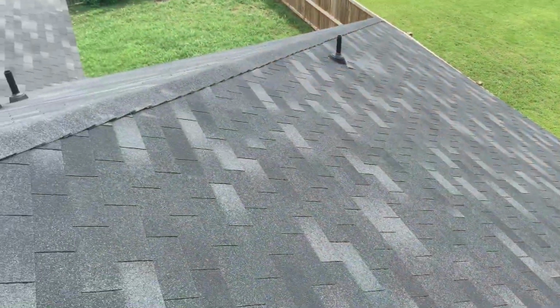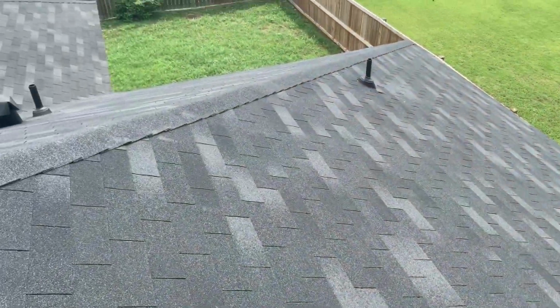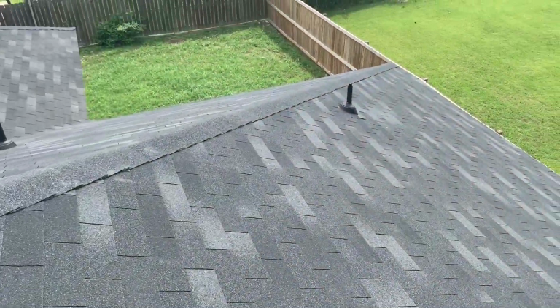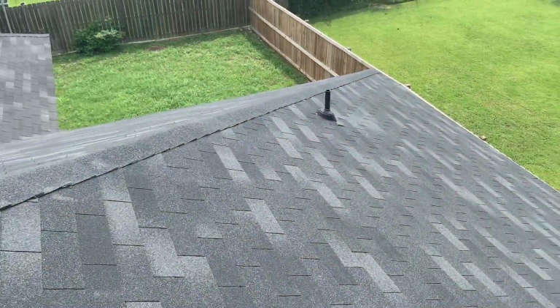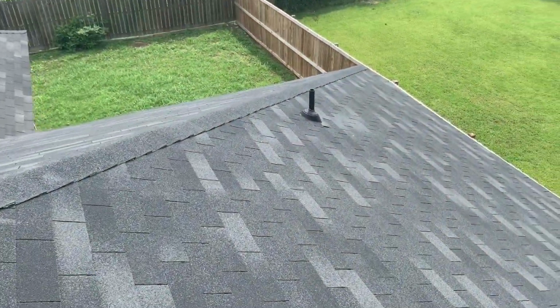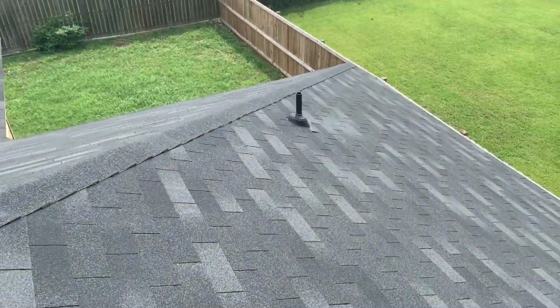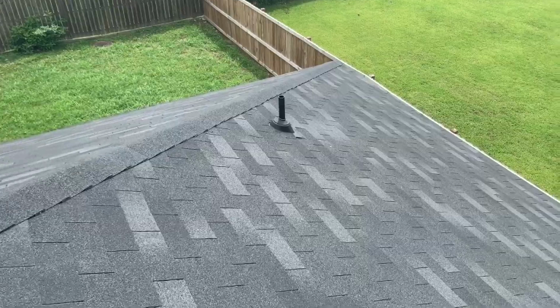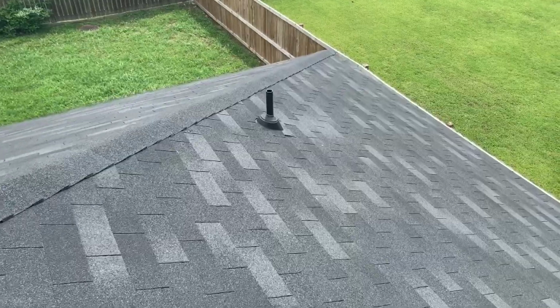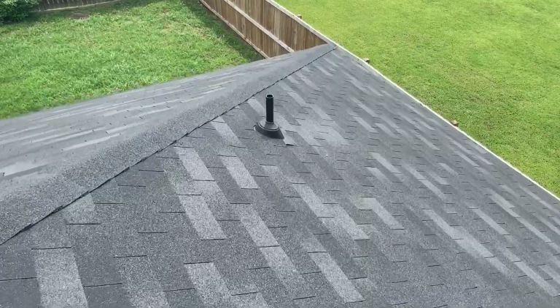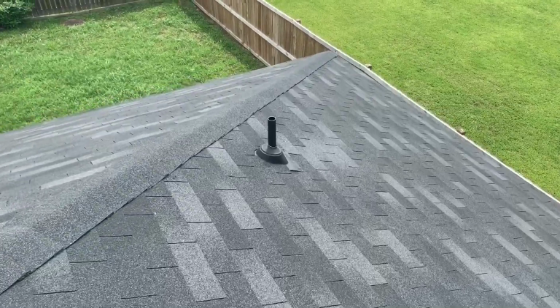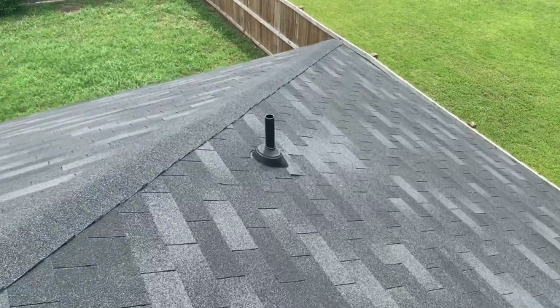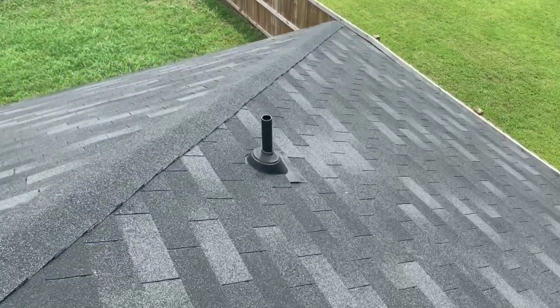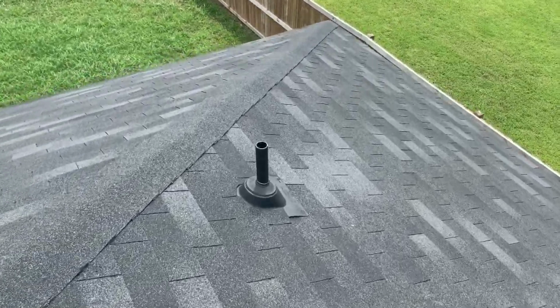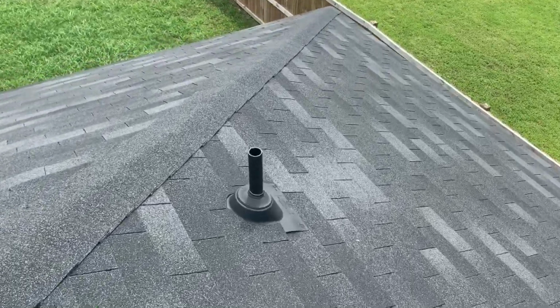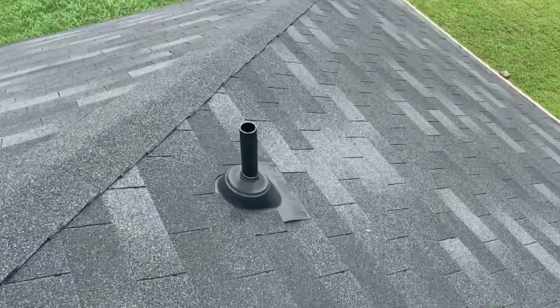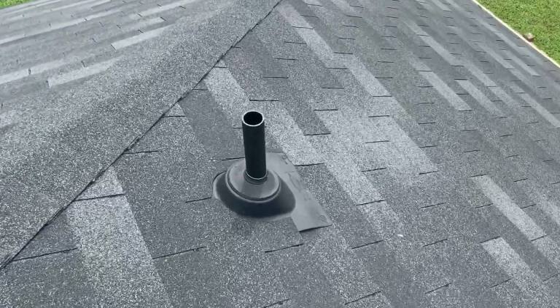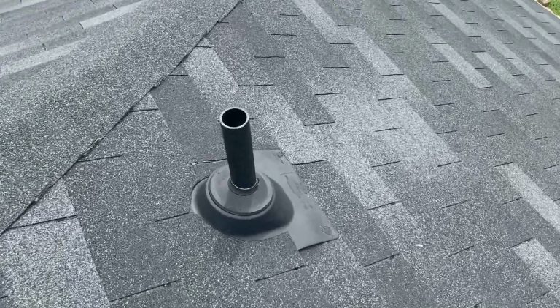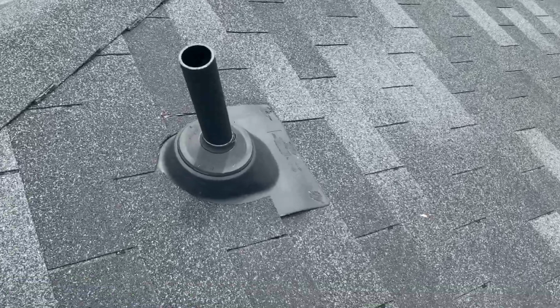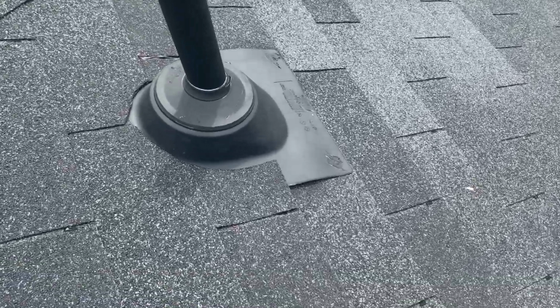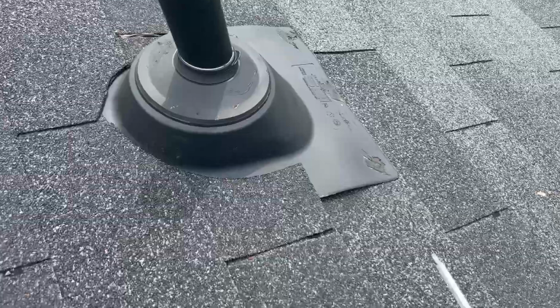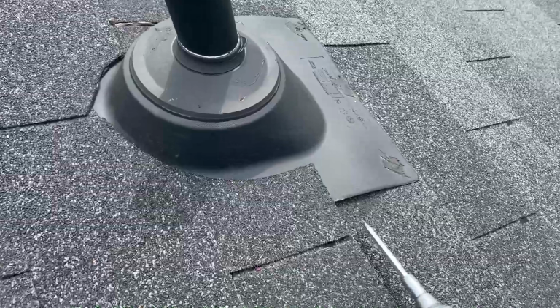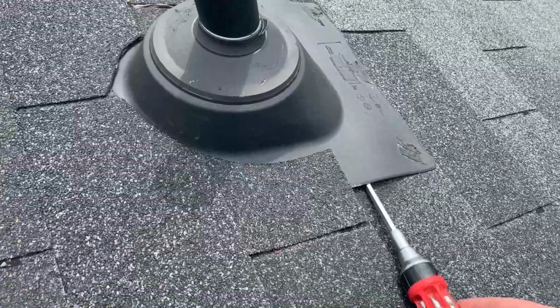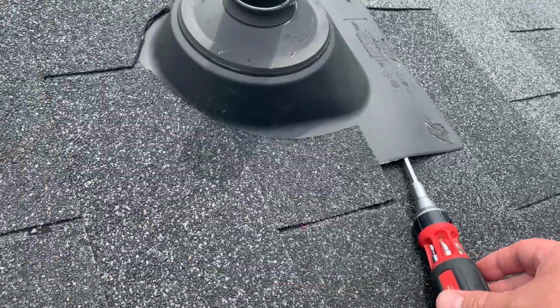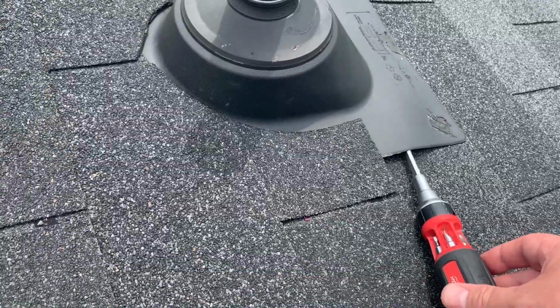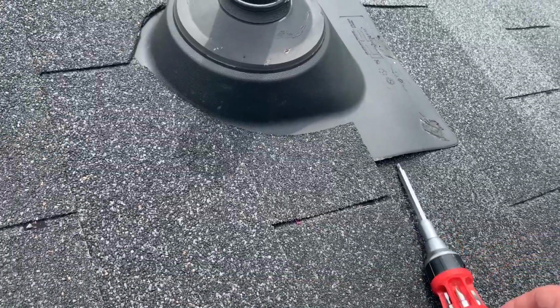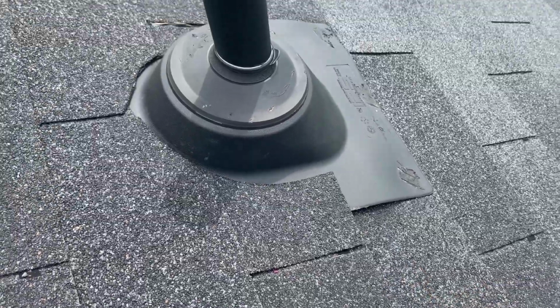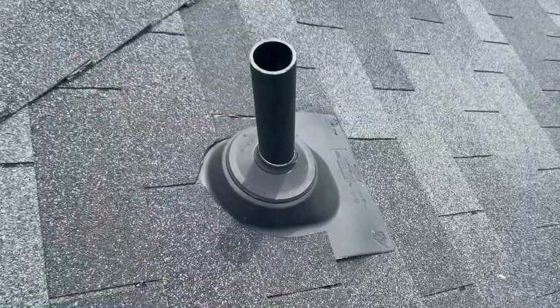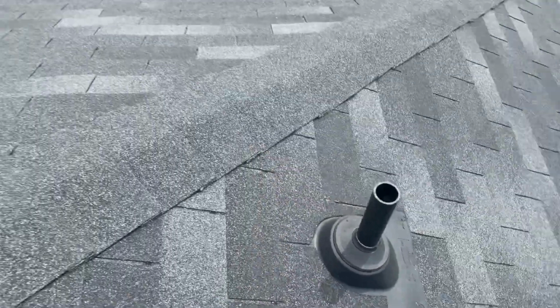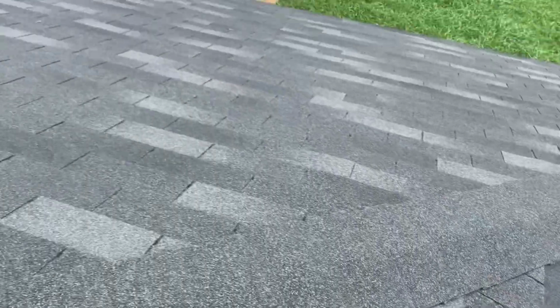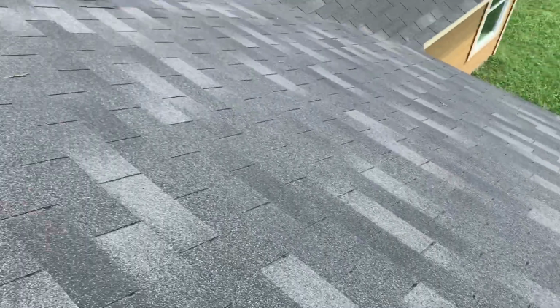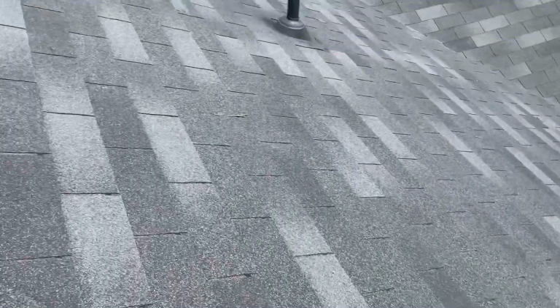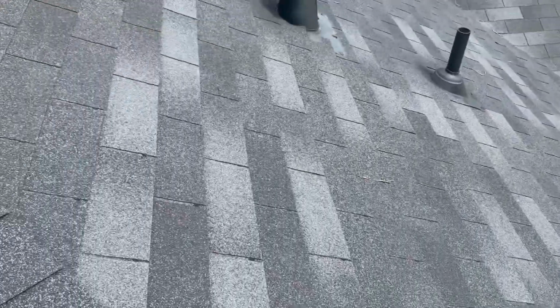For the most part this roof looks pretty good — it's new. There is this plumbing vent stack, and there's a few of these up here. The flange isn't properly sealed and sitting flat on the roof, so we're going to call that out so that it can get repaired.